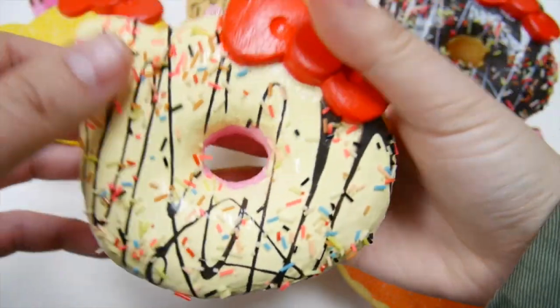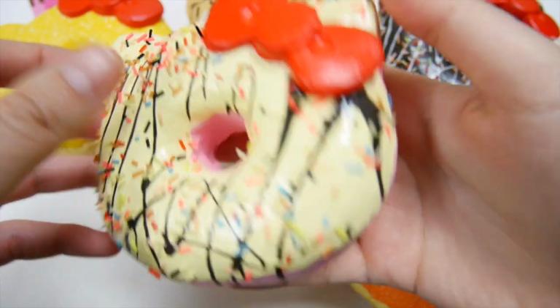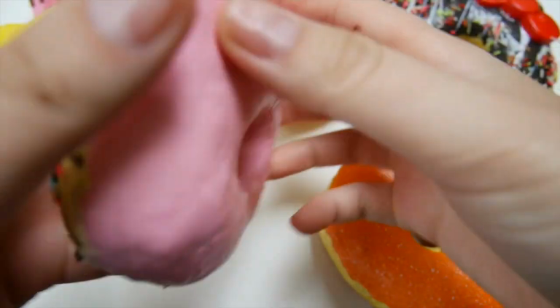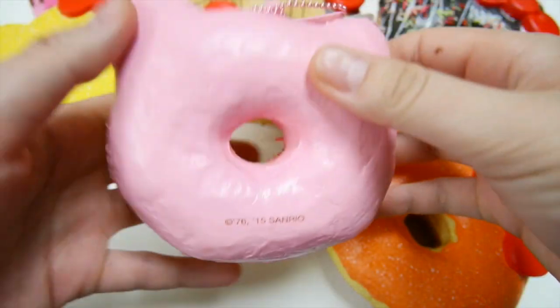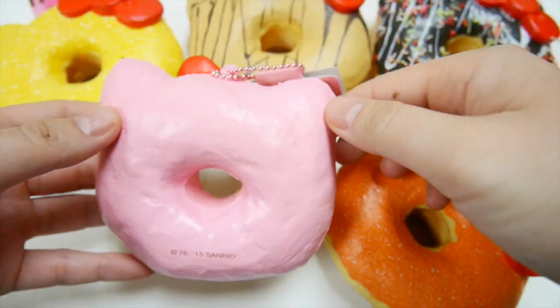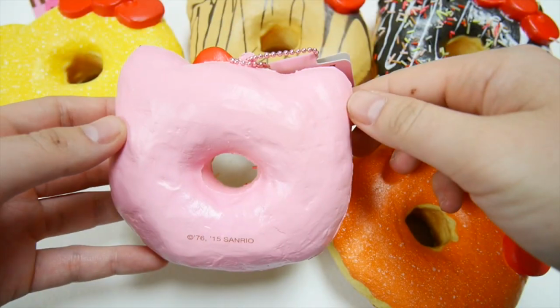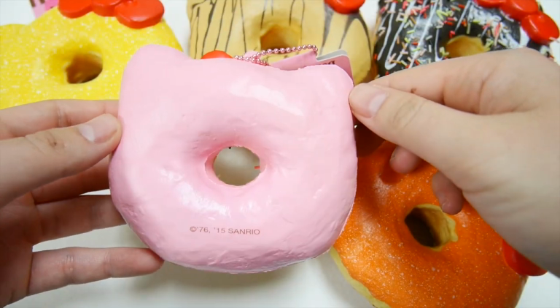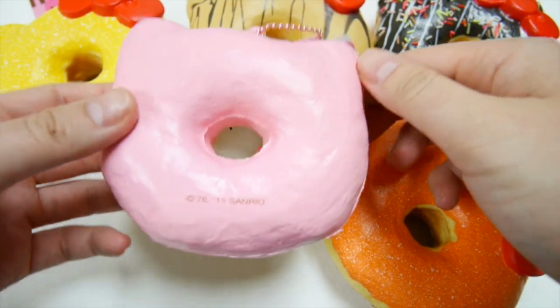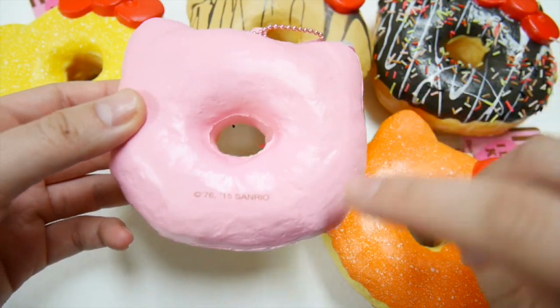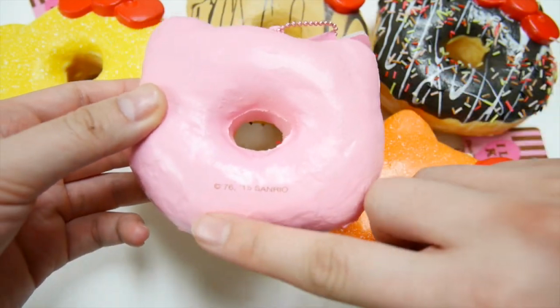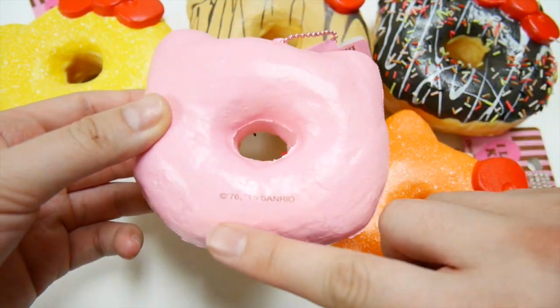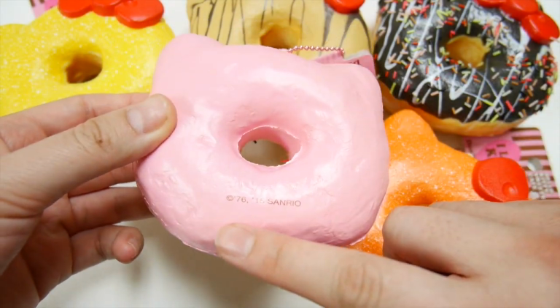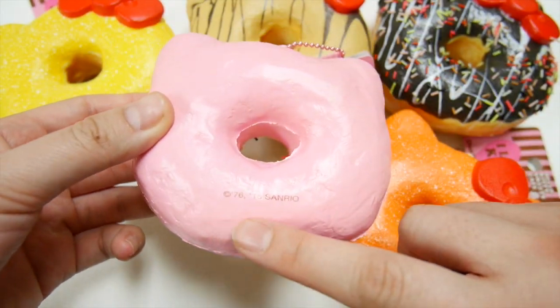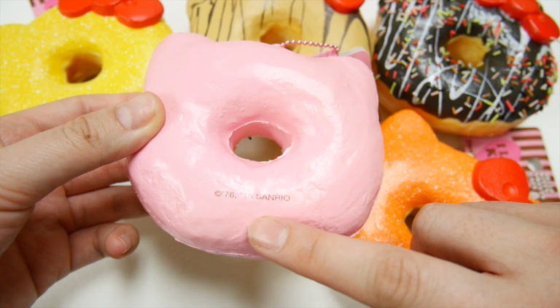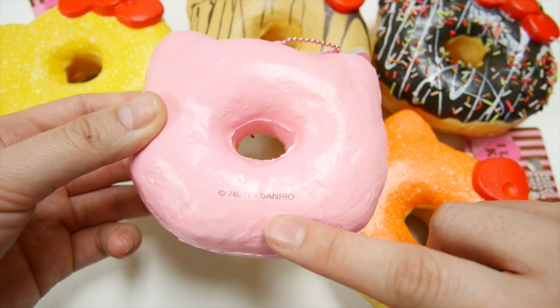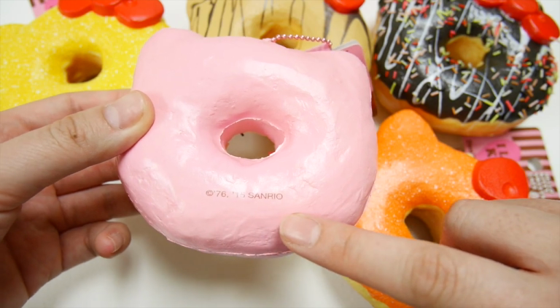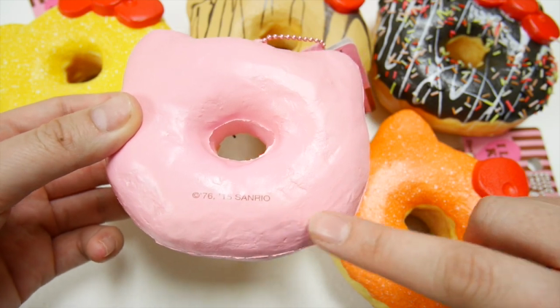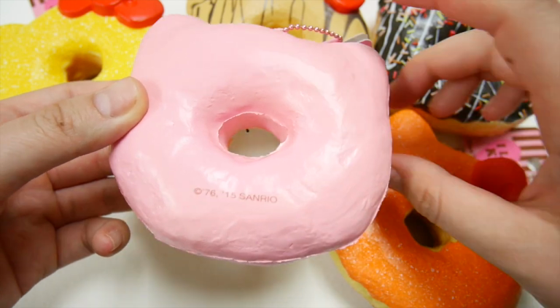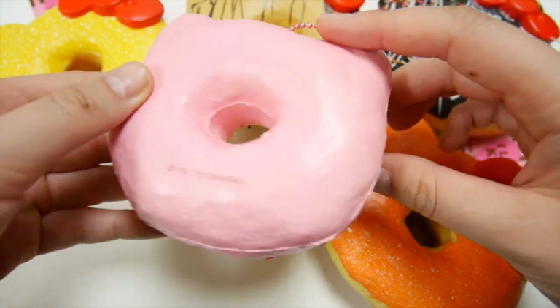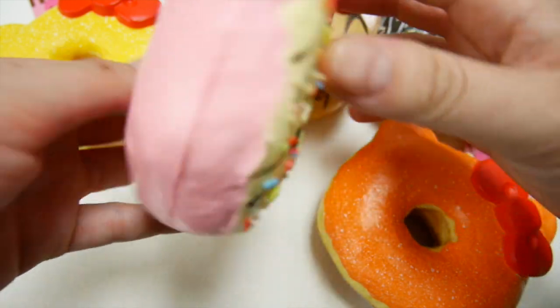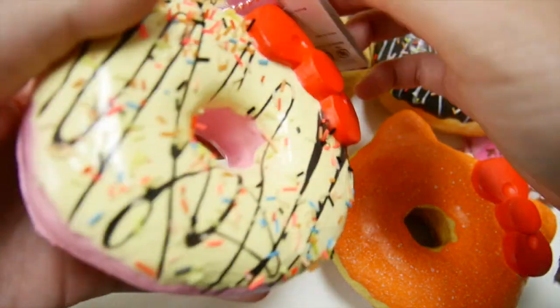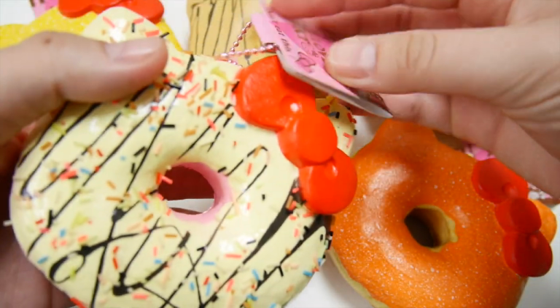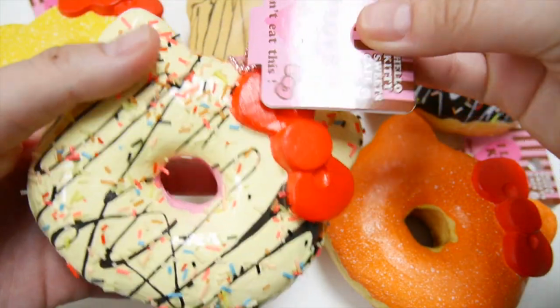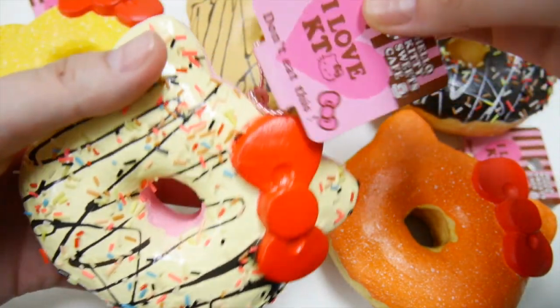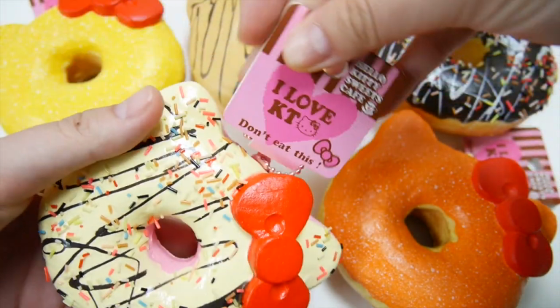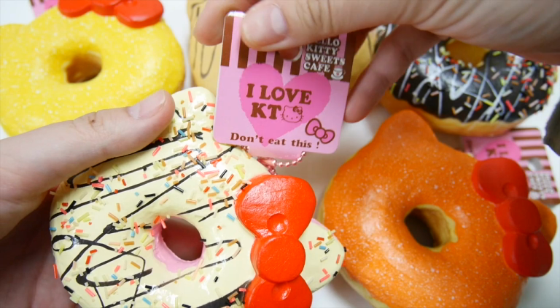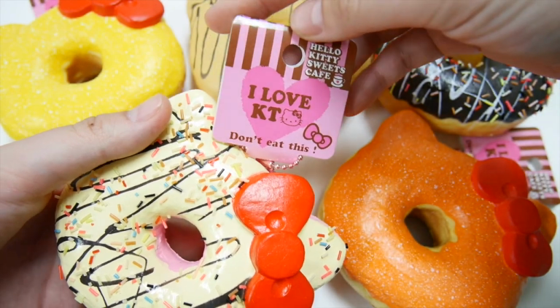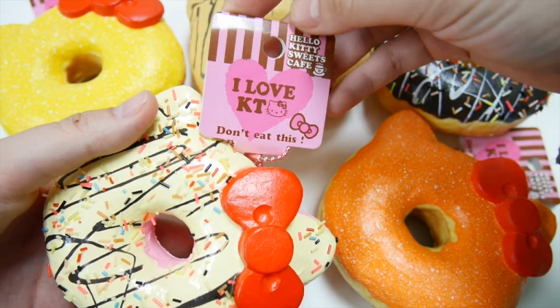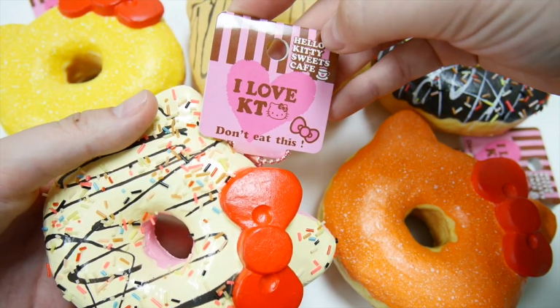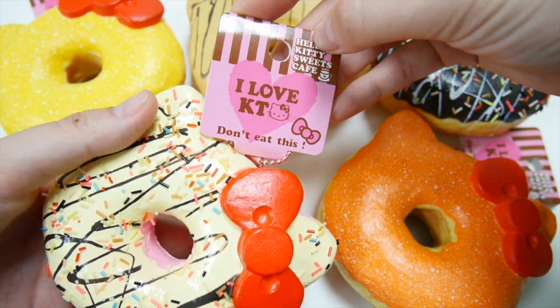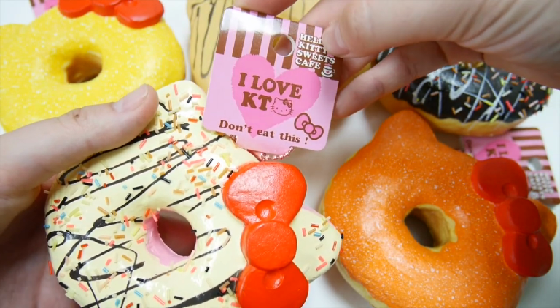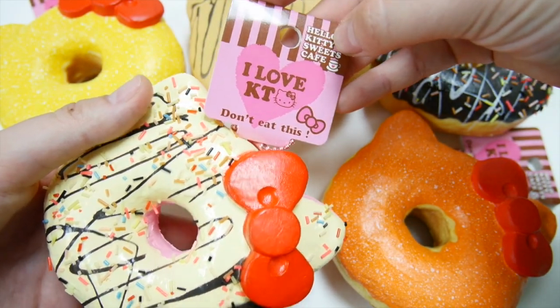If you turn to the back, this is what it looks like. Here's the license on the bottom. And this is what the tag looks like — it has the name Hello Kitty Sweets Cafe.